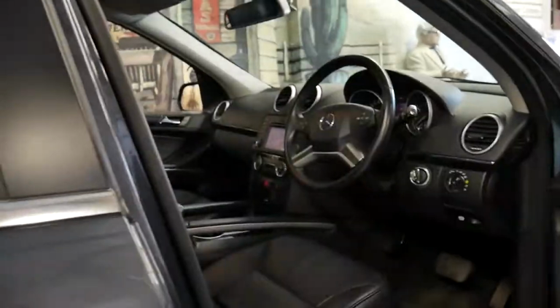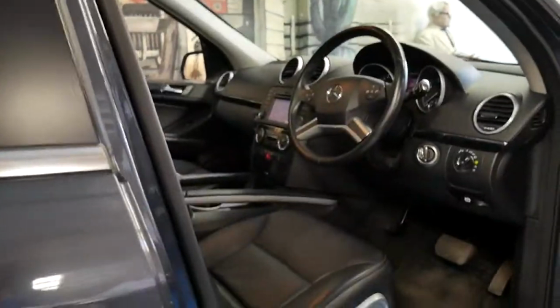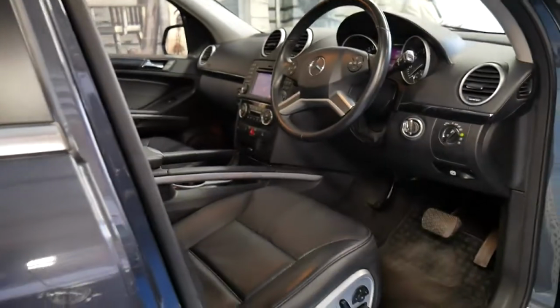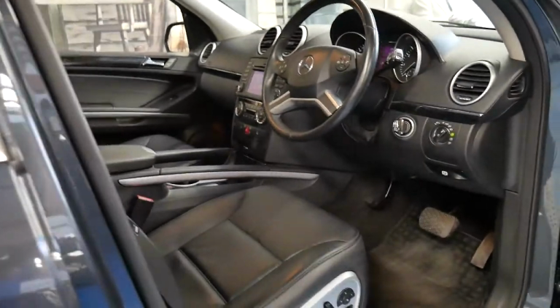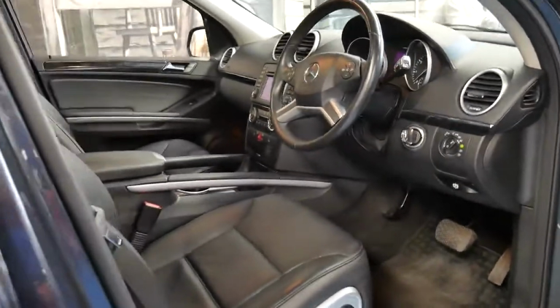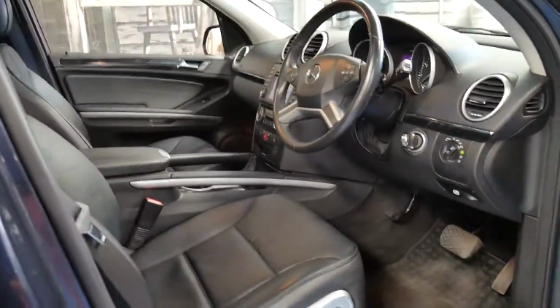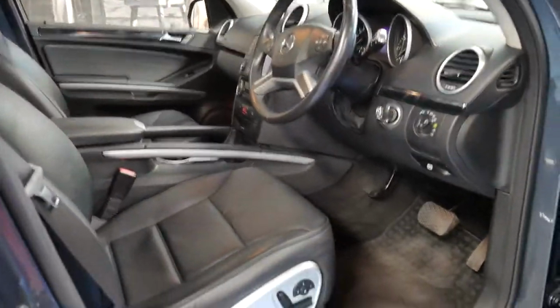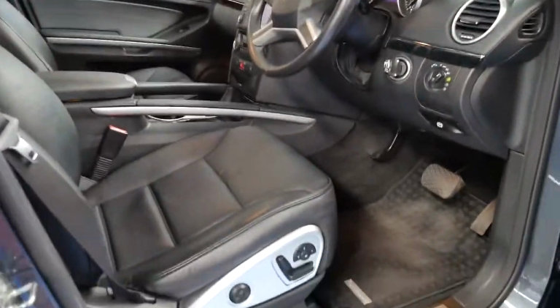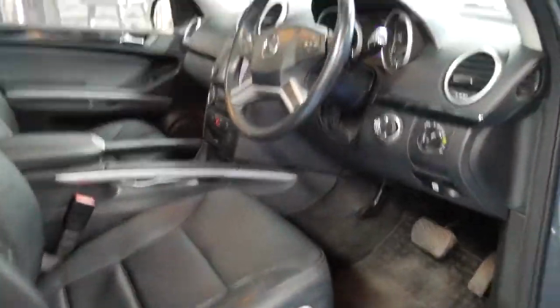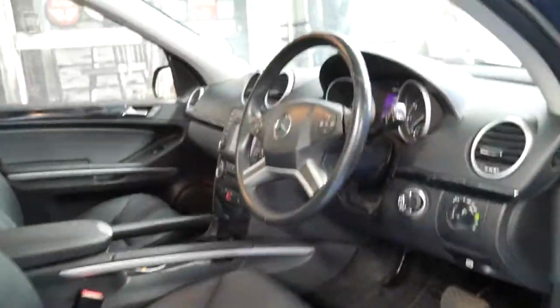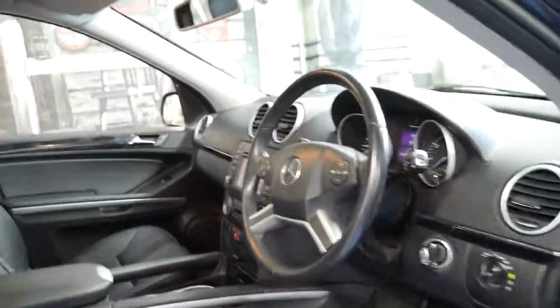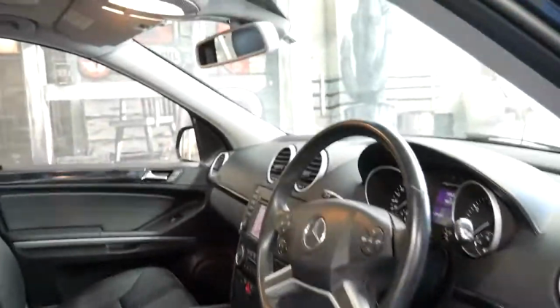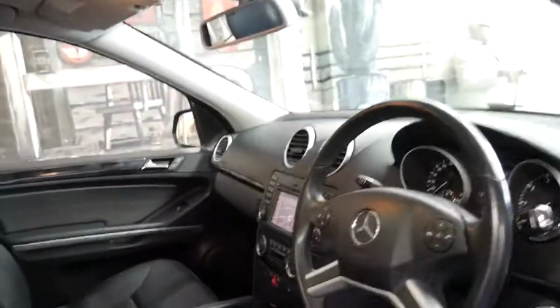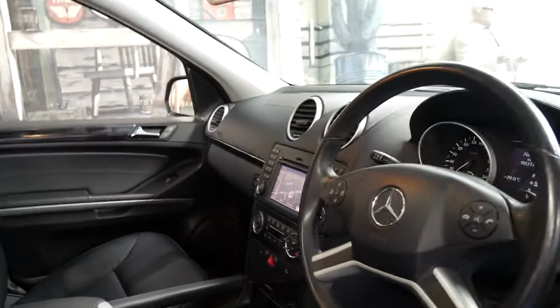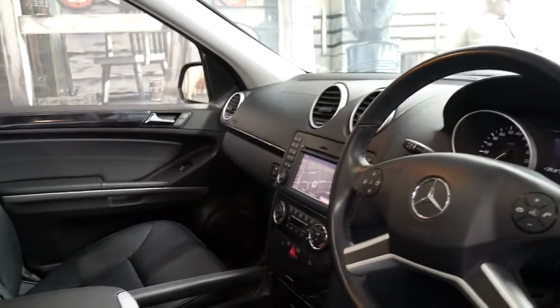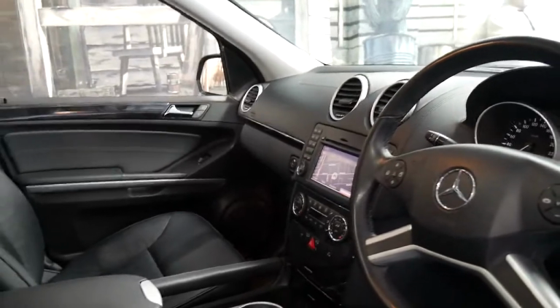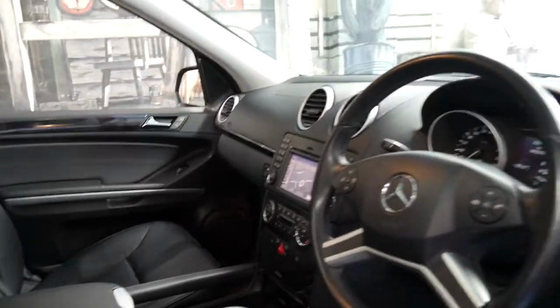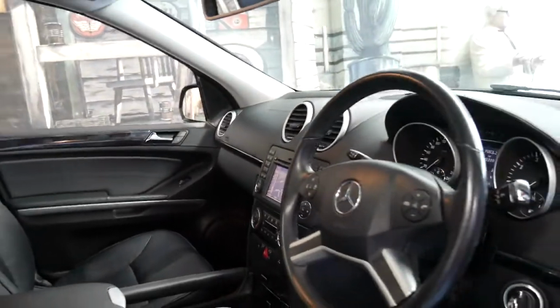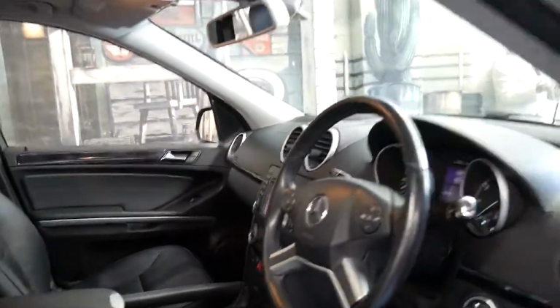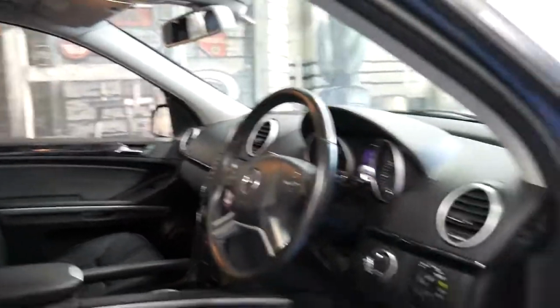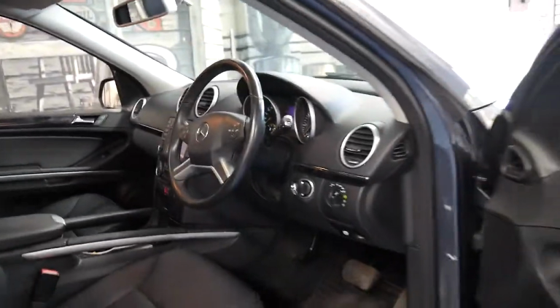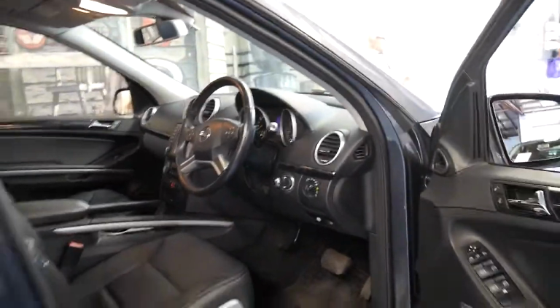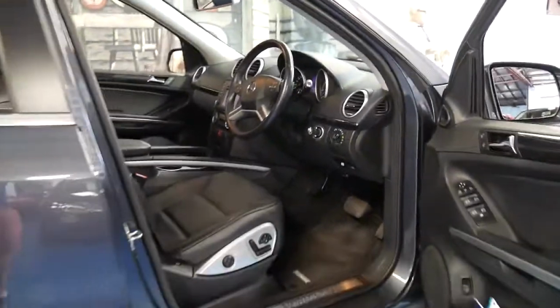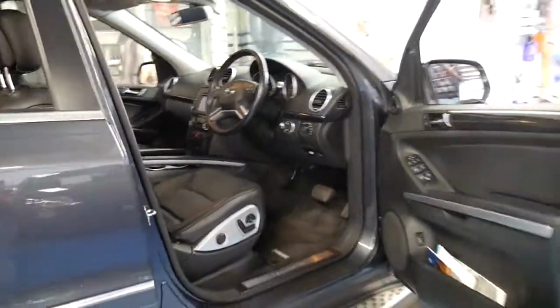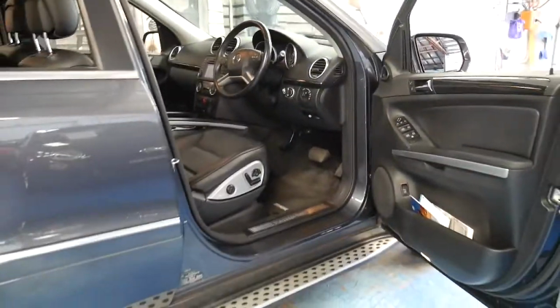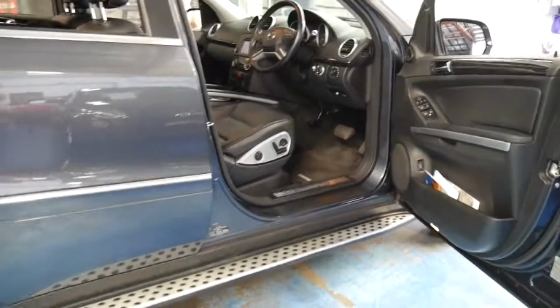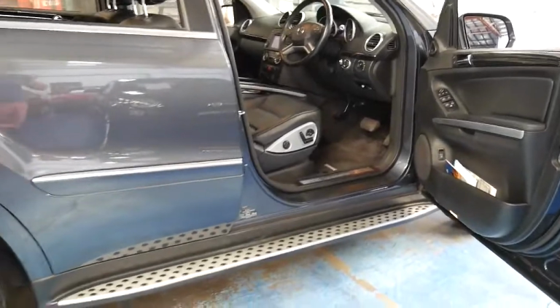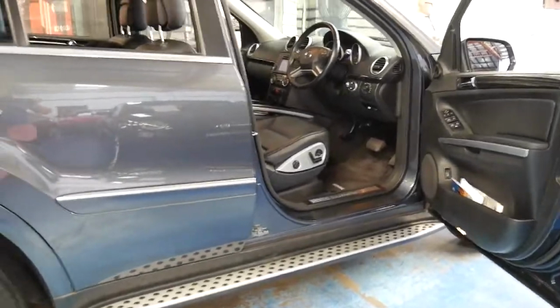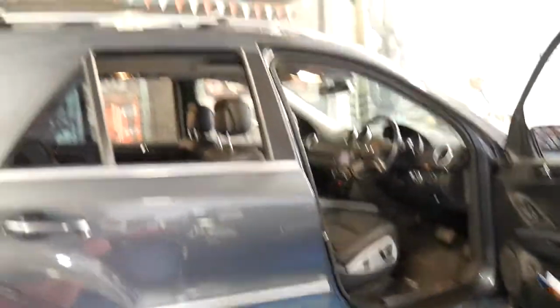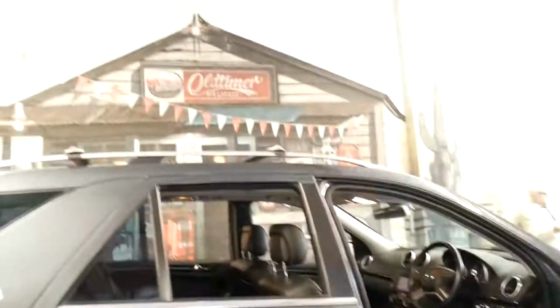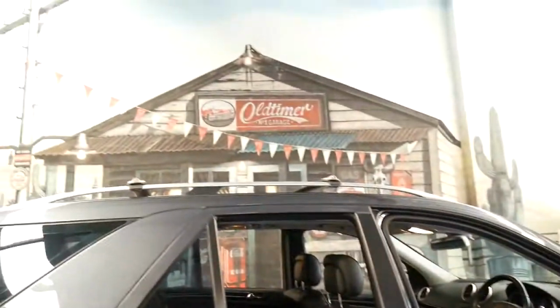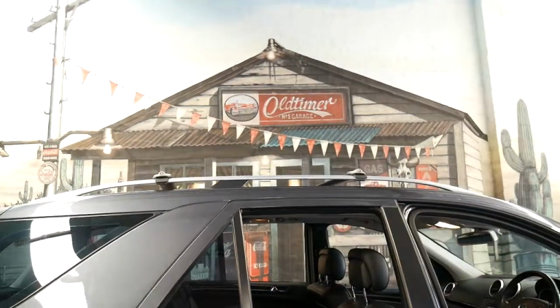It's got nice soft leather seats, memory electric driver's seat, navigation, reverse camera, and Bluetooth. It also benefits from having side steps and roof racks.